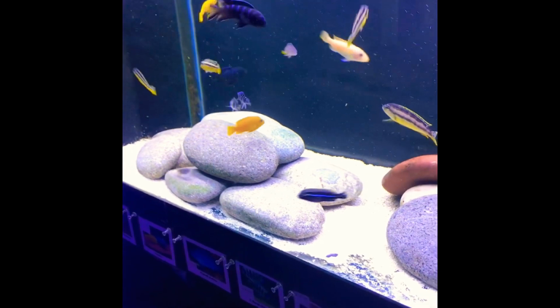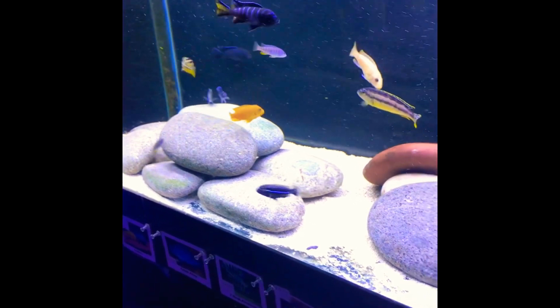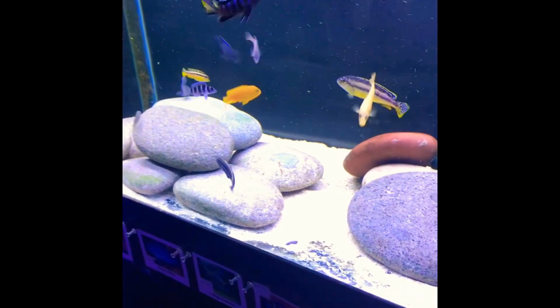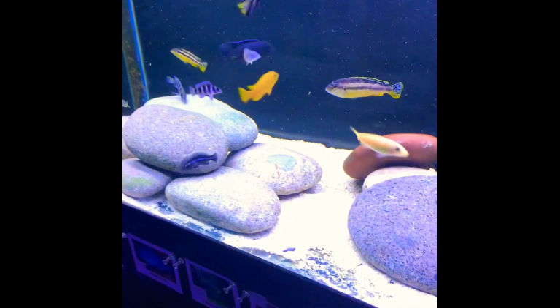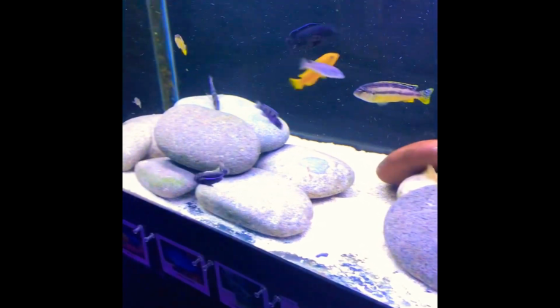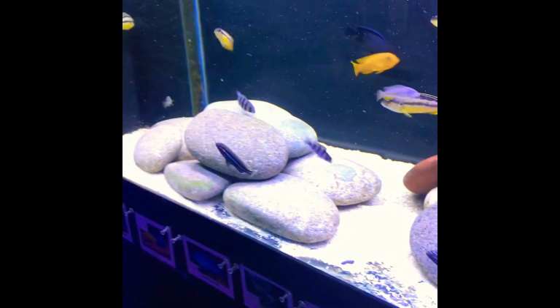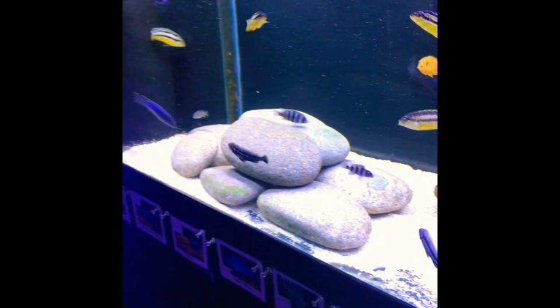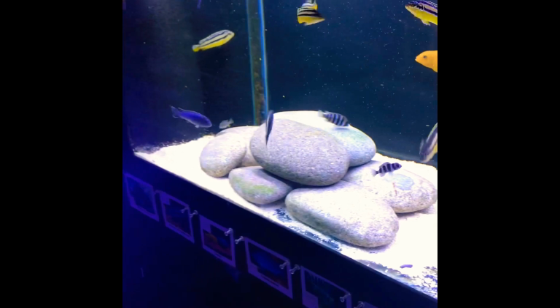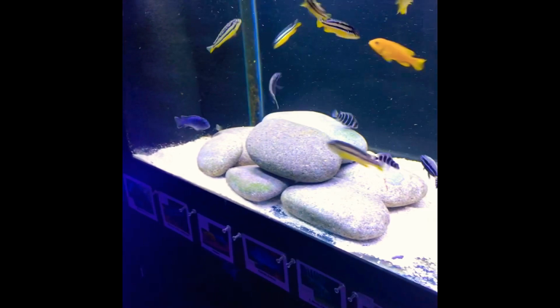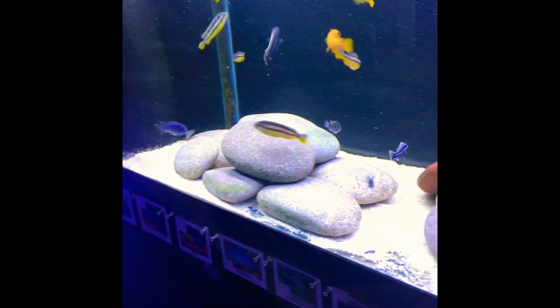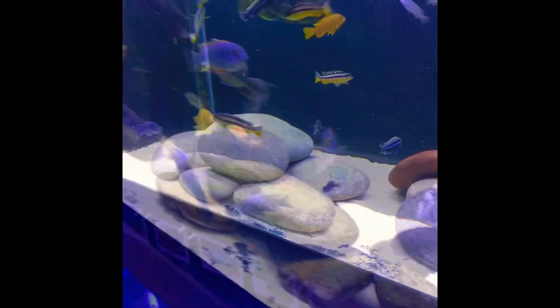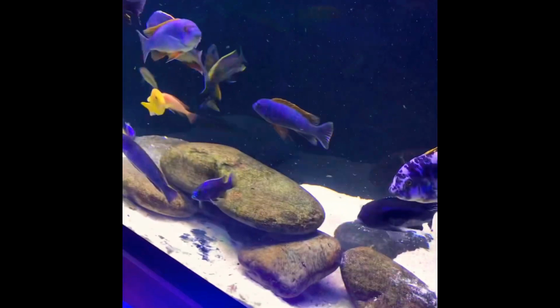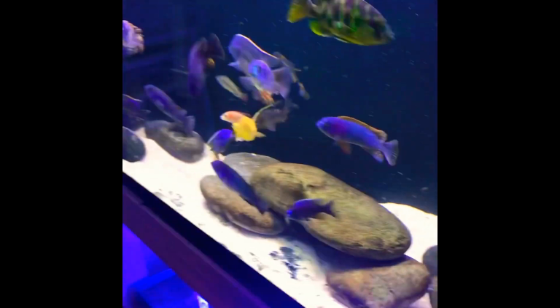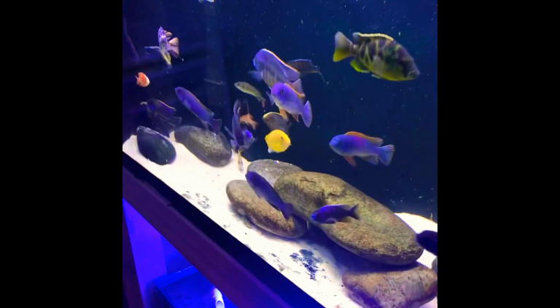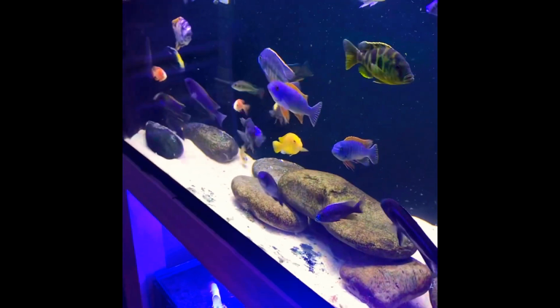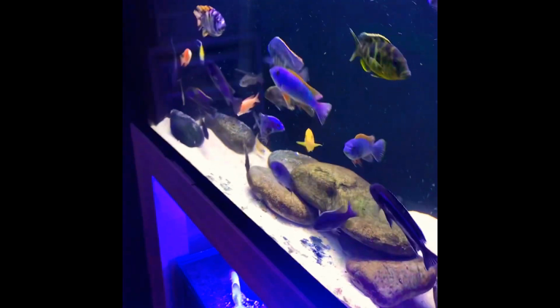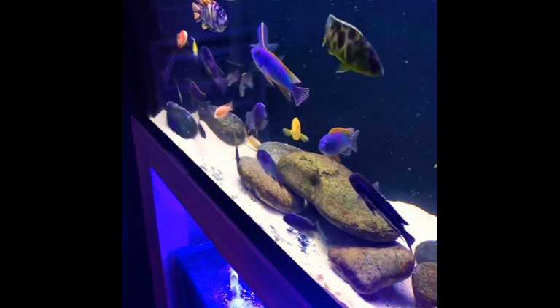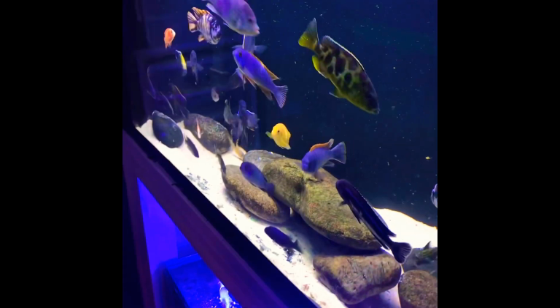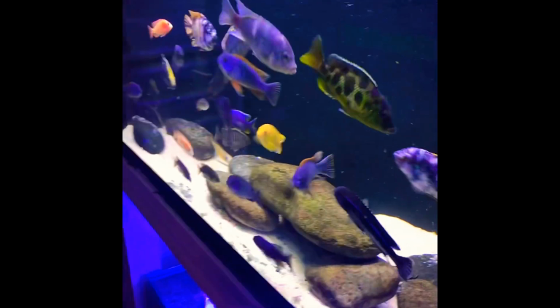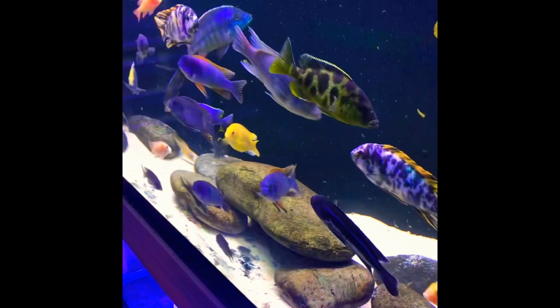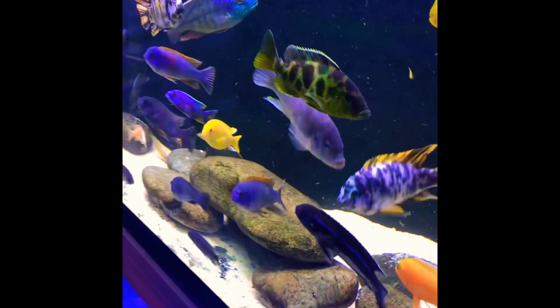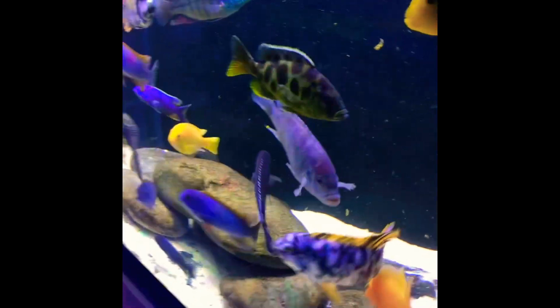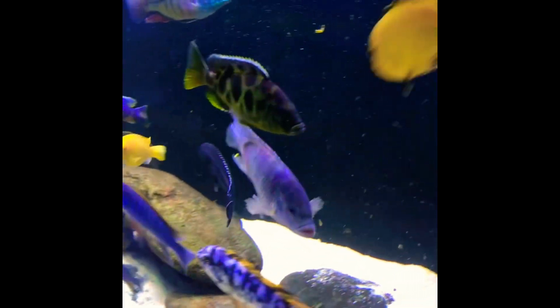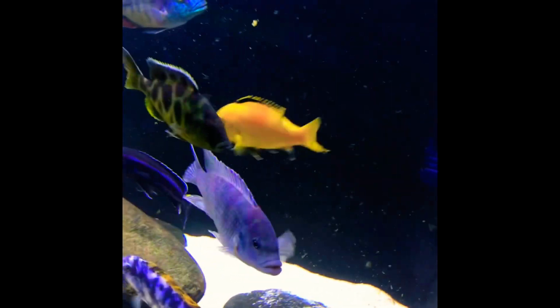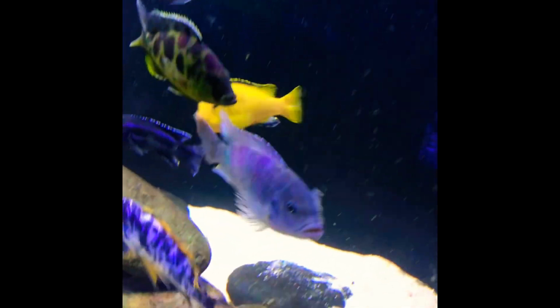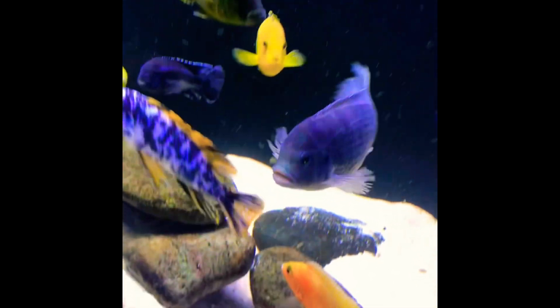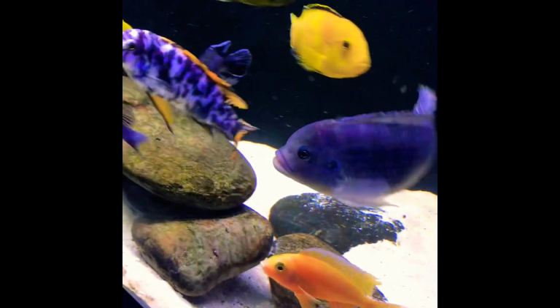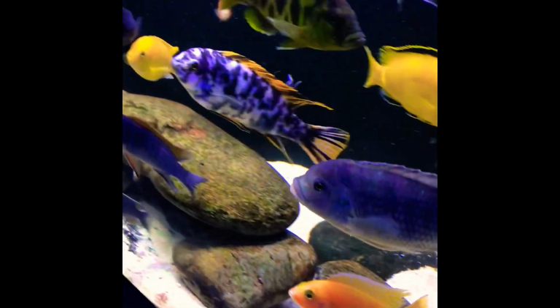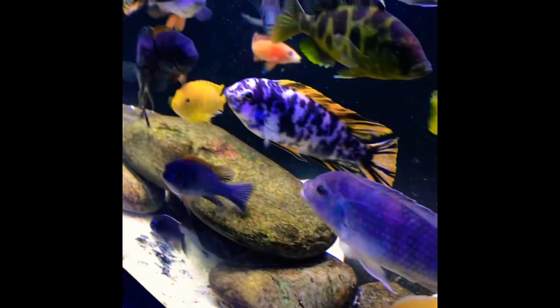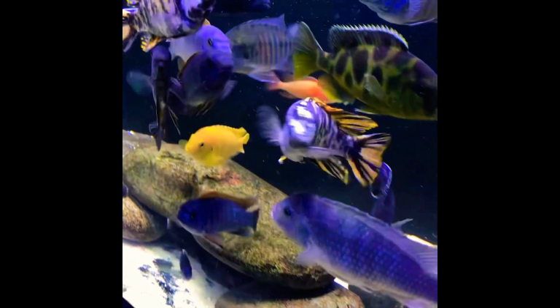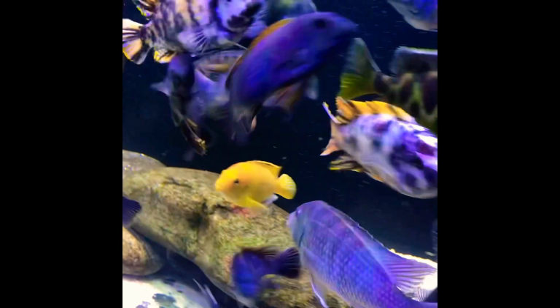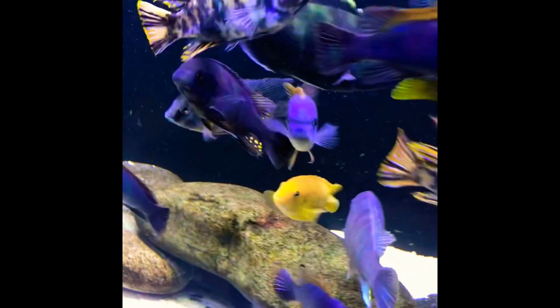What you just saw there was my two Mbuna tanks, and what I like about them the most is all their different shapes and sizes, their coloration, and their personality as well.